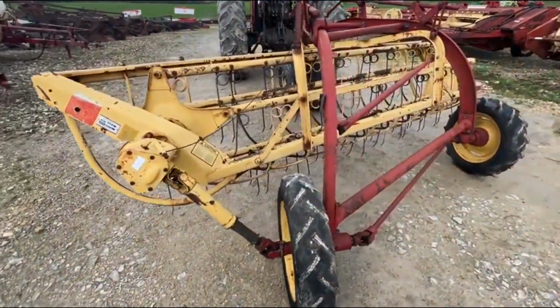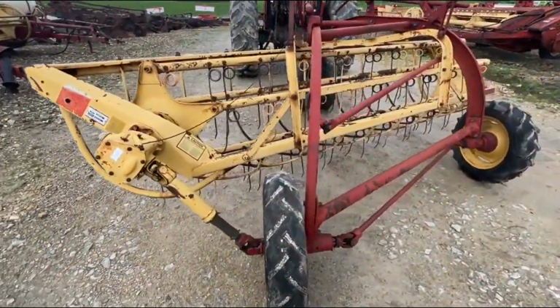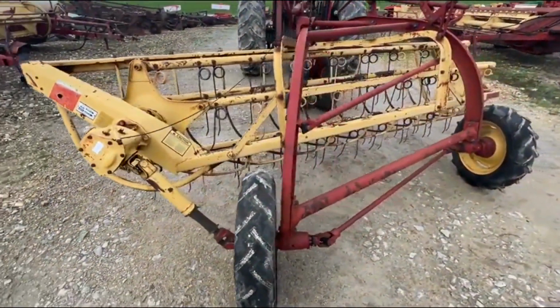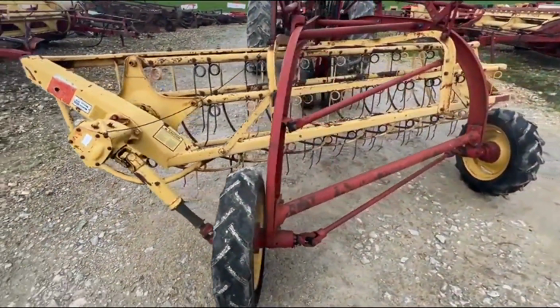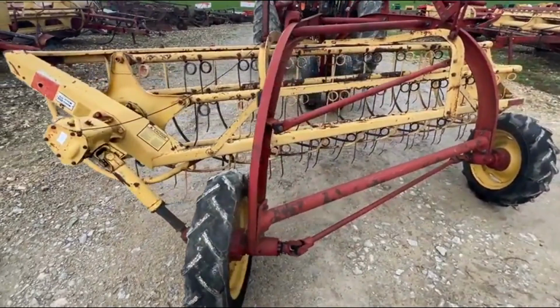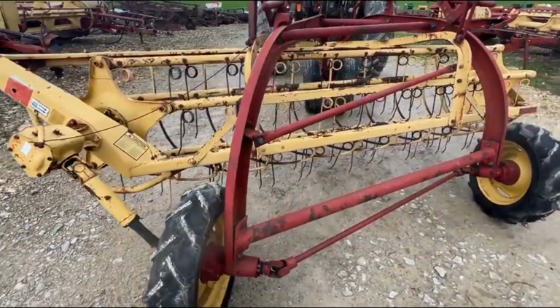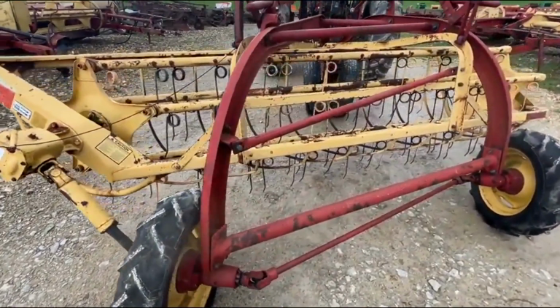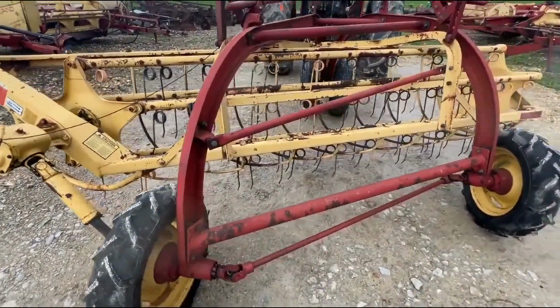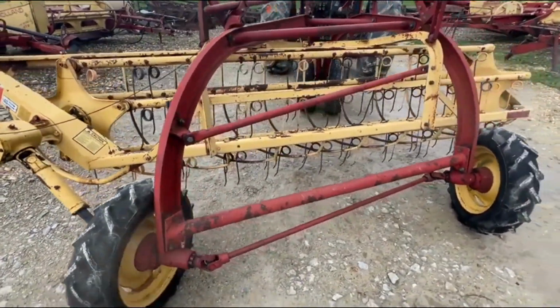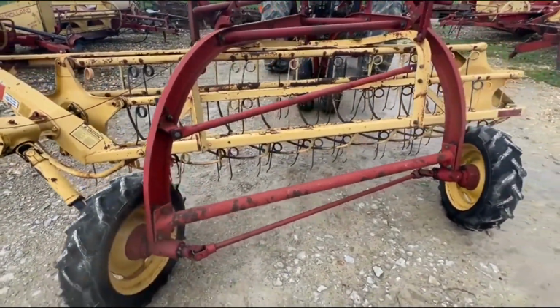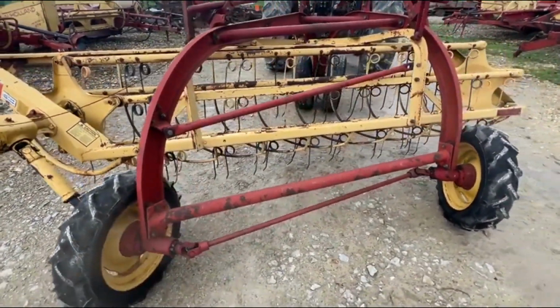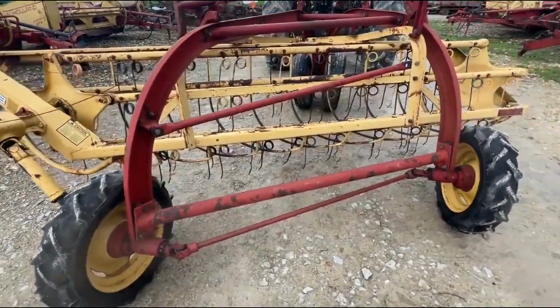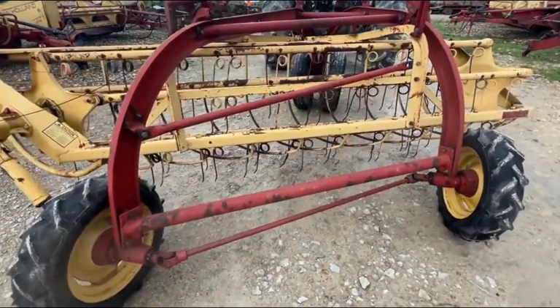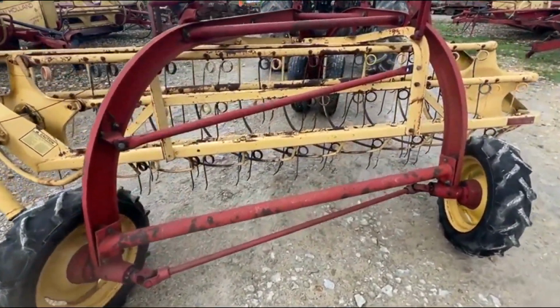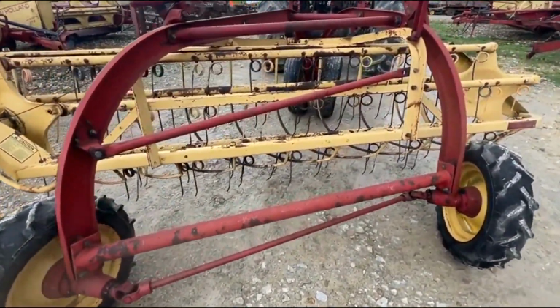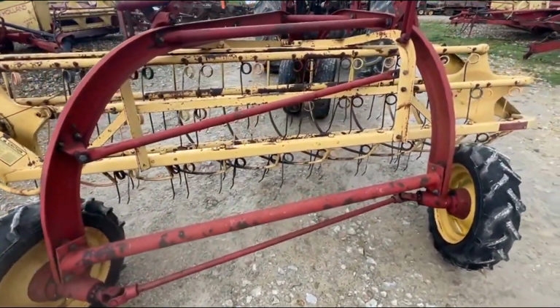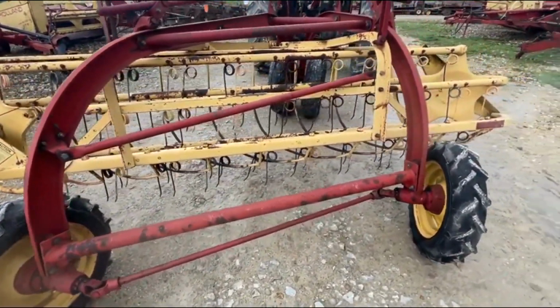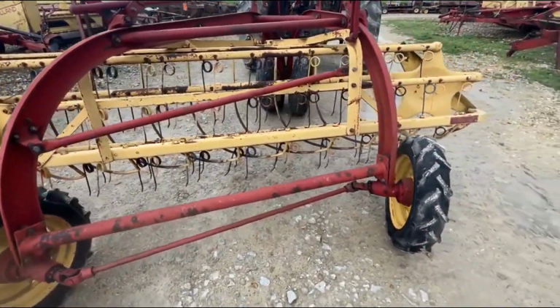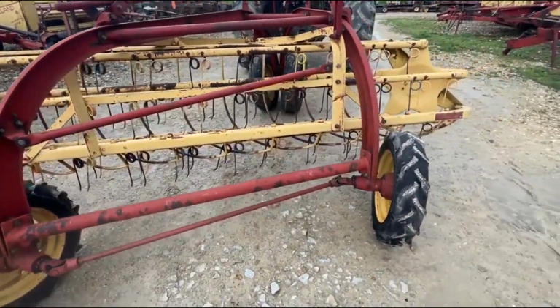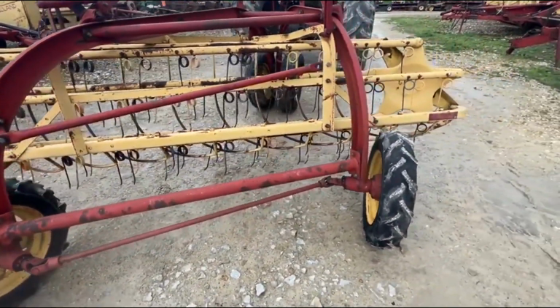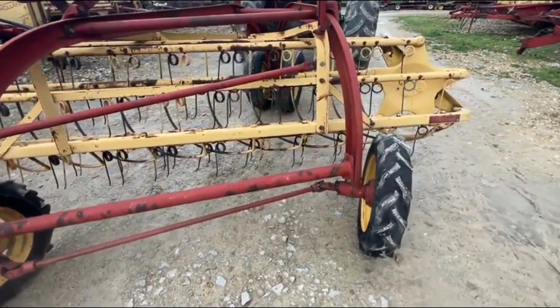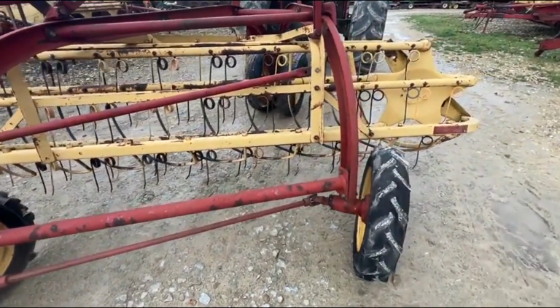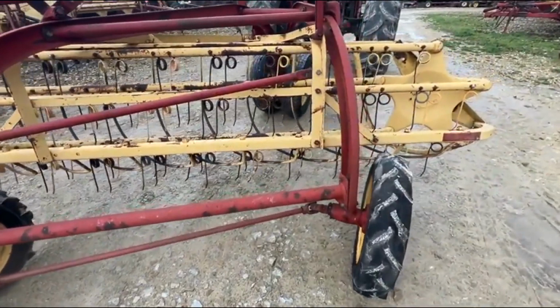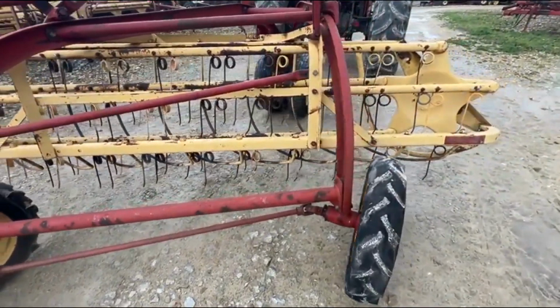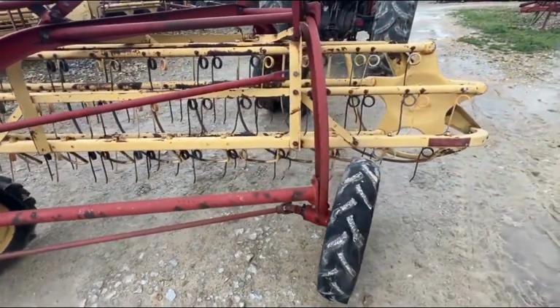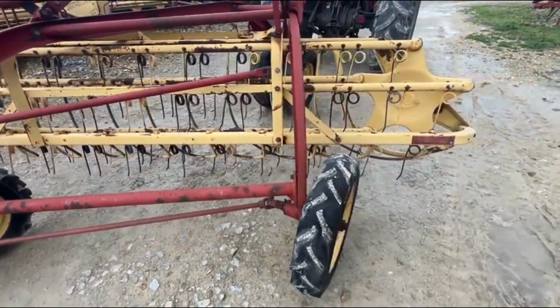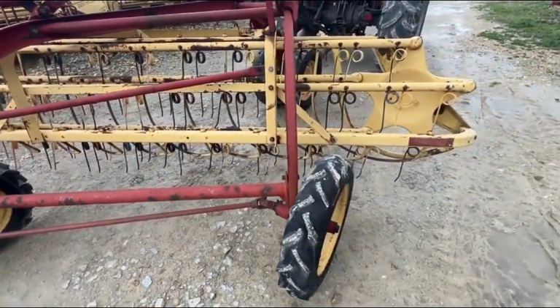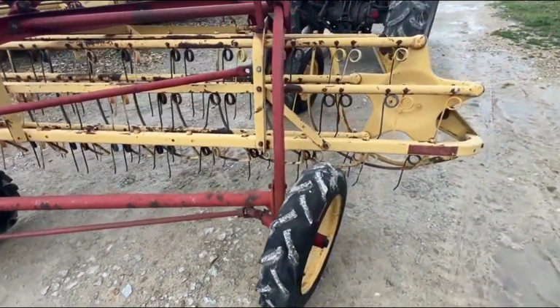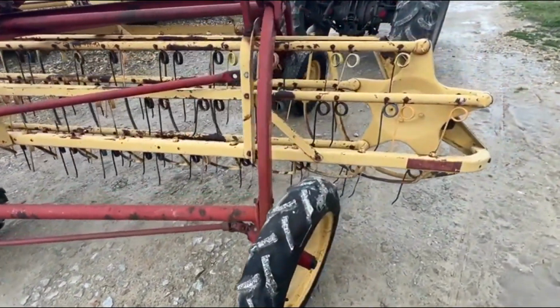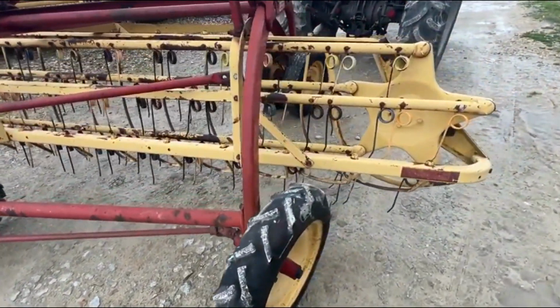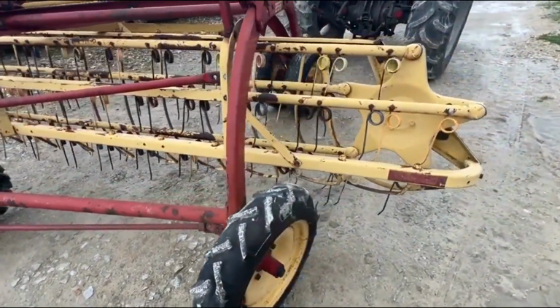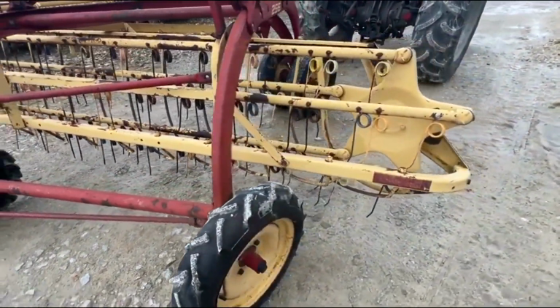Very good rake. We're going to have it for sale right here. If you guys have any questions on it, just give us a call and check out the rest of our inventory at bataparmmachinery.com.